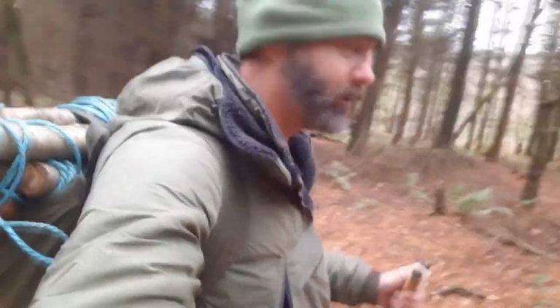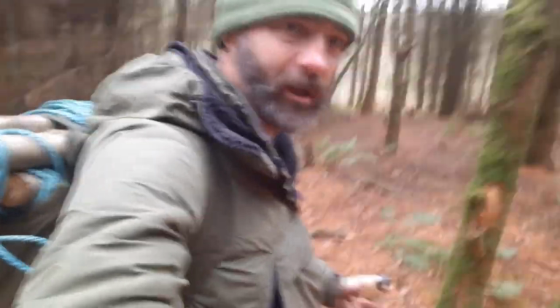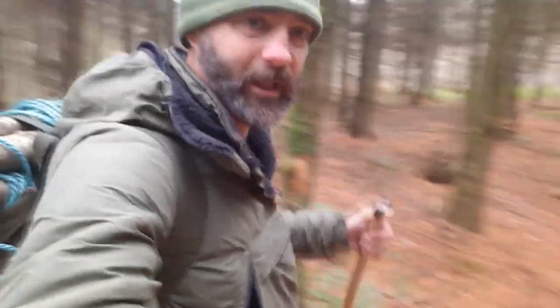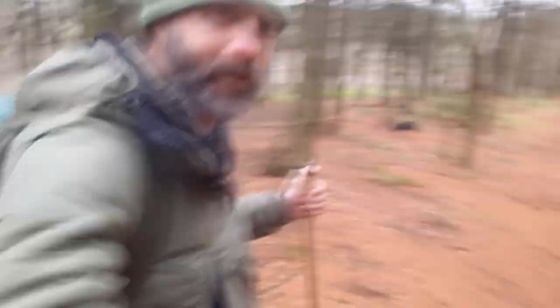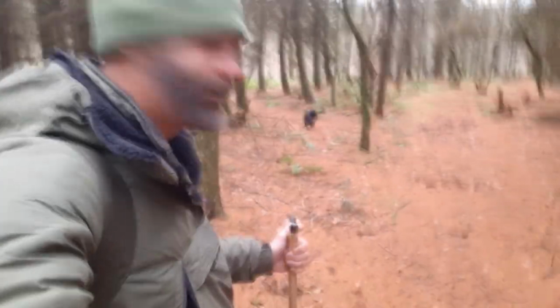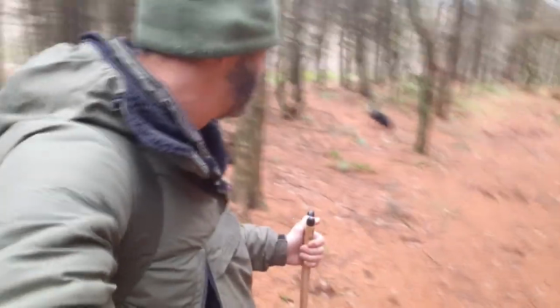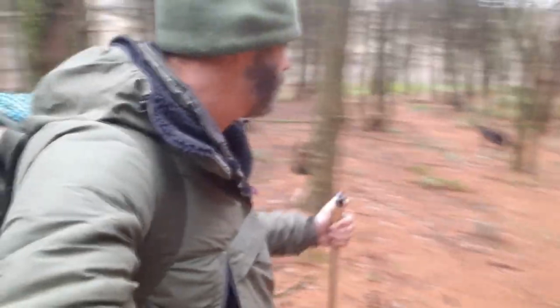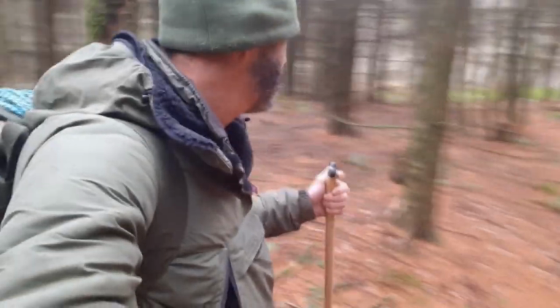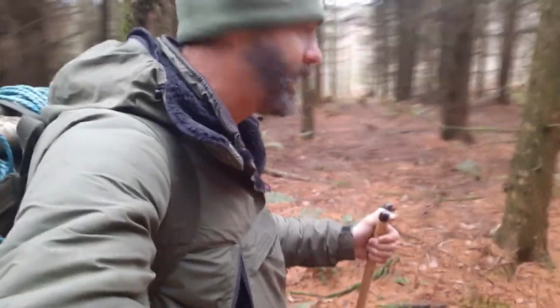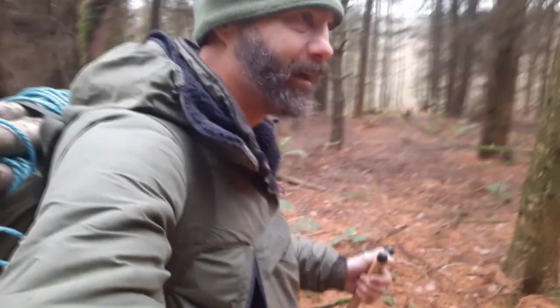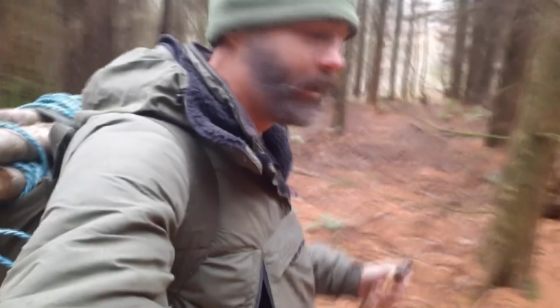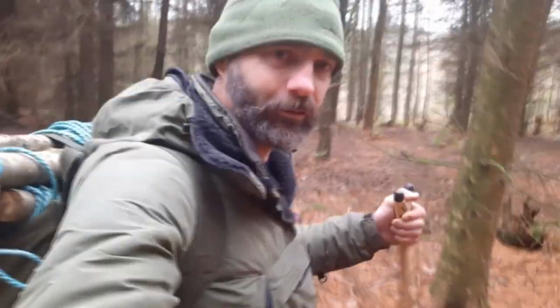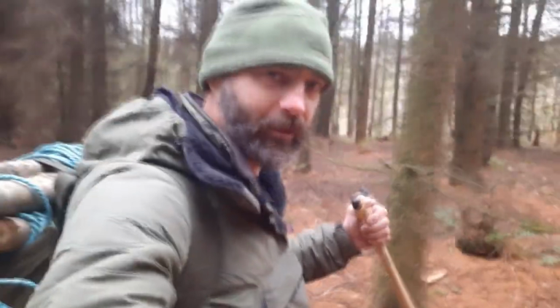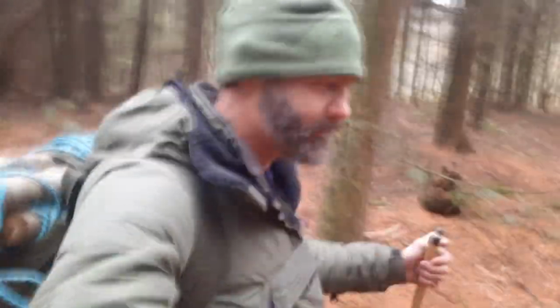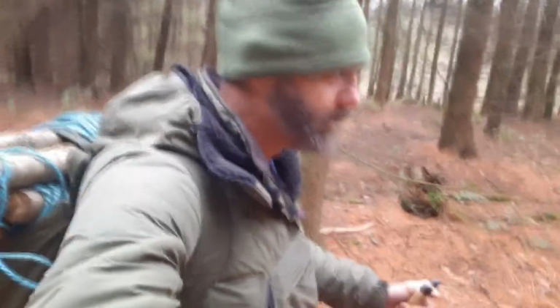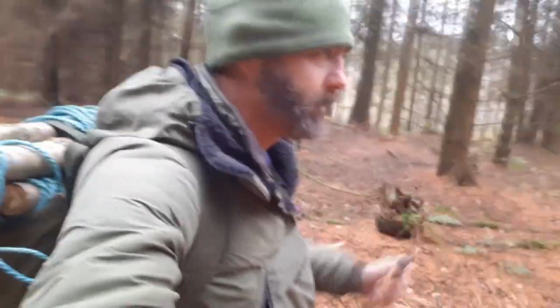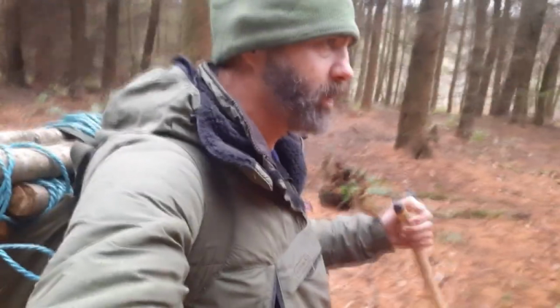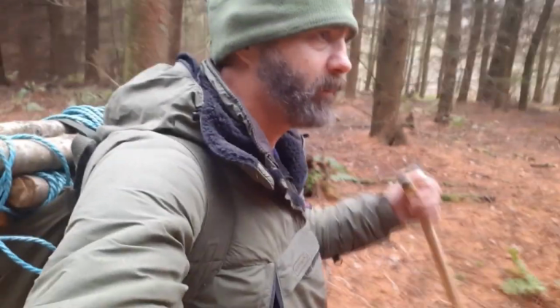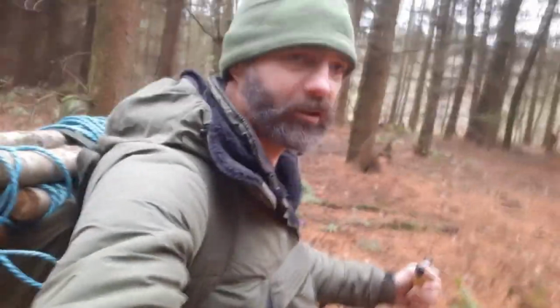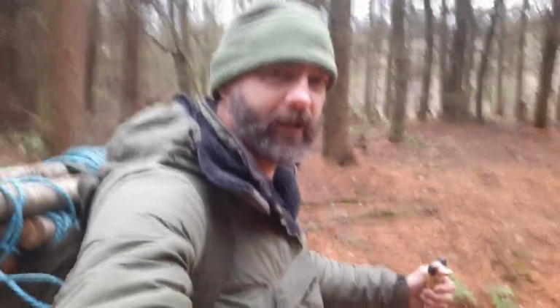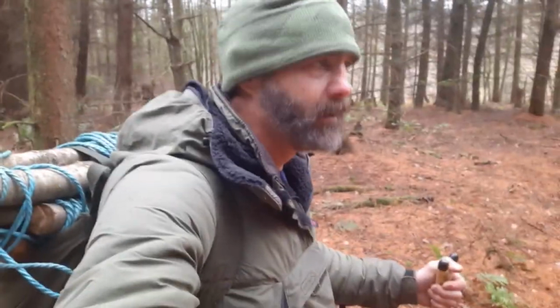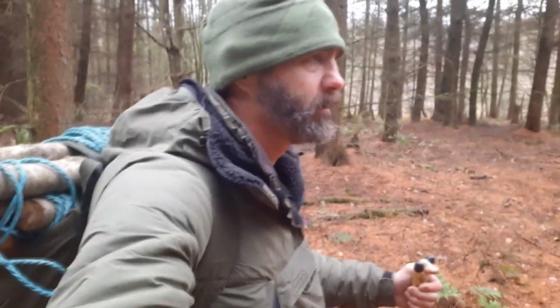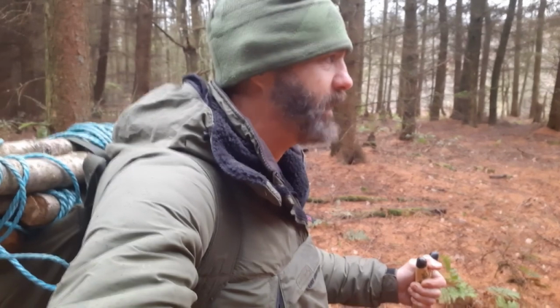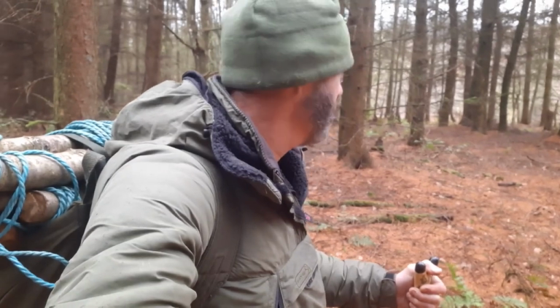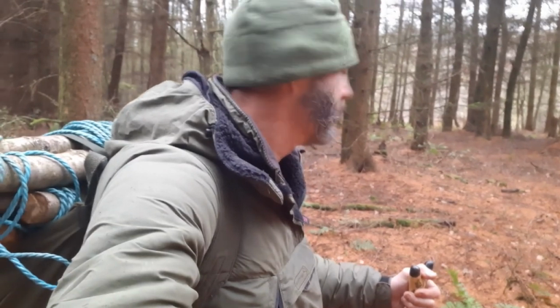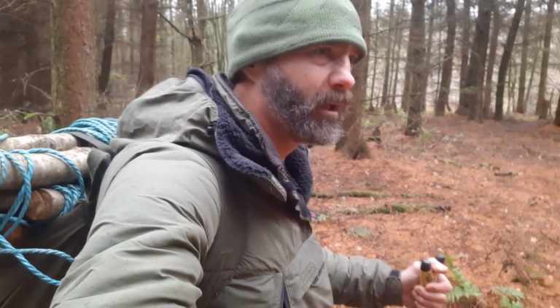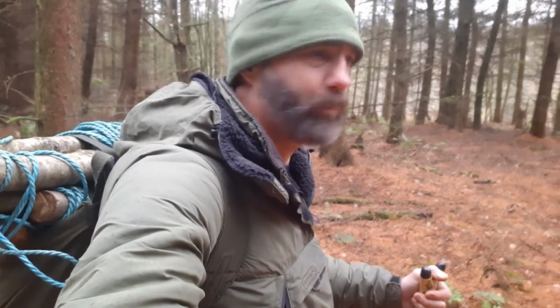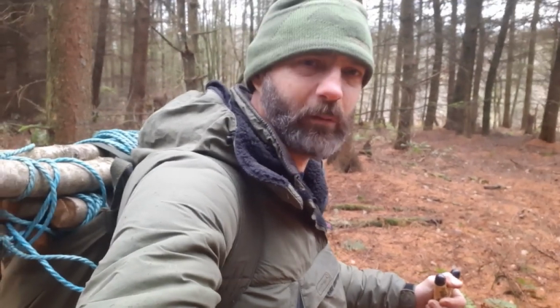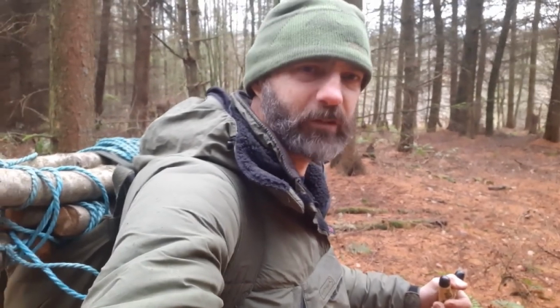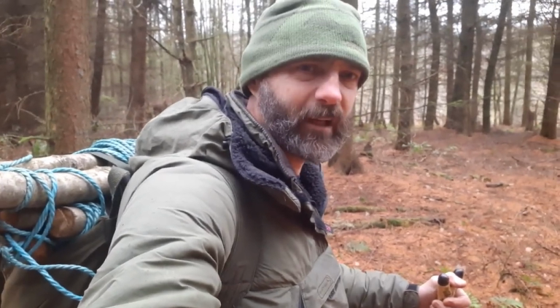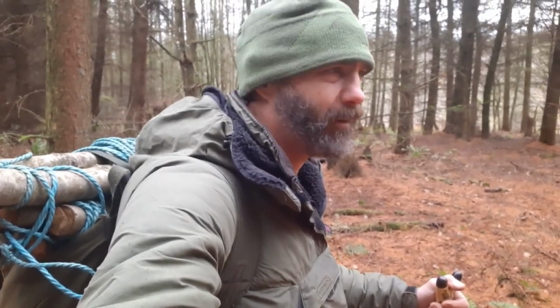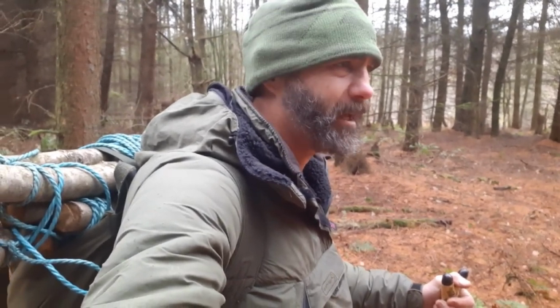I'm not on my own, am I Billy? I think my mate, who hasn't survived the night, is going to join me for a bit of bushcraft later. So we're out for the day — I'm going to be practising quite a few skills I reckon today. I fancy it.